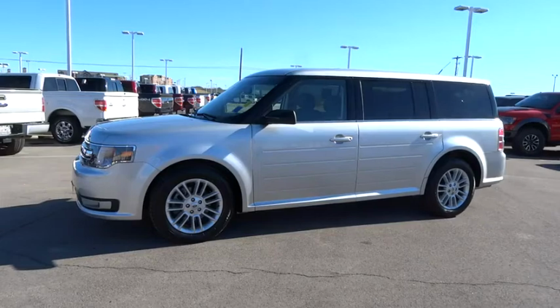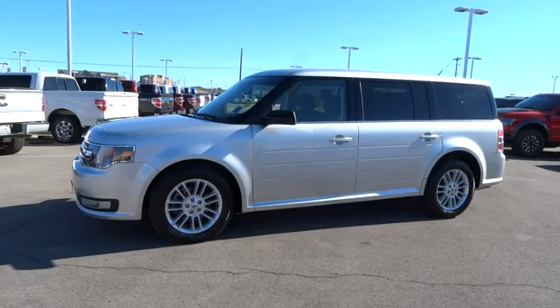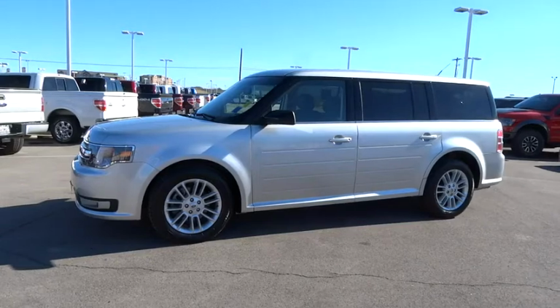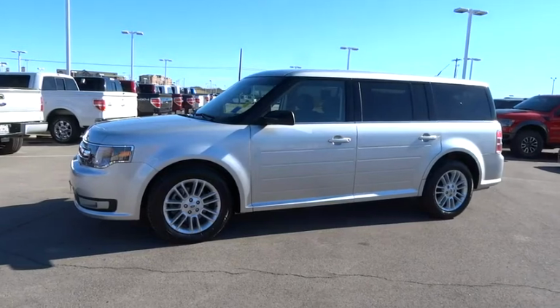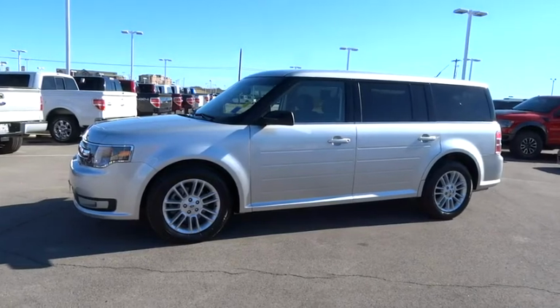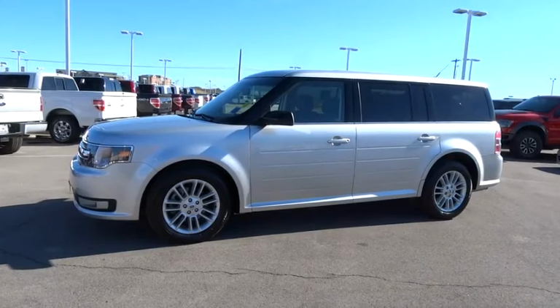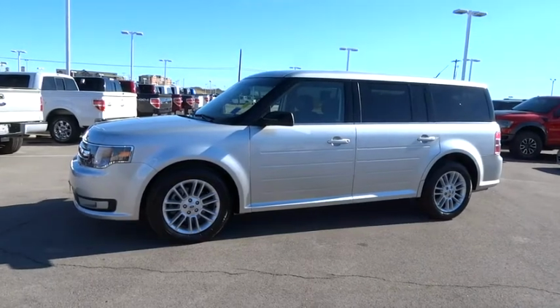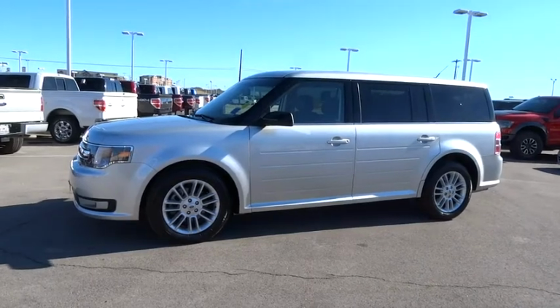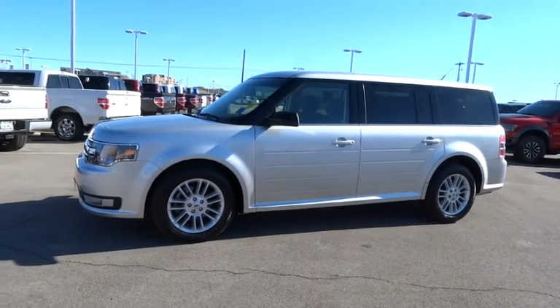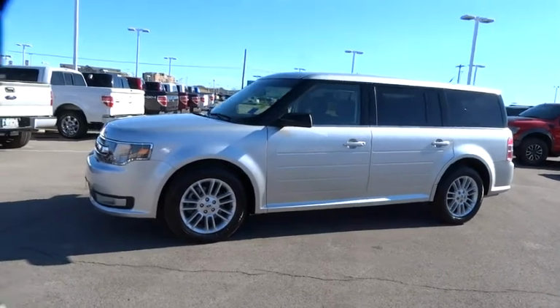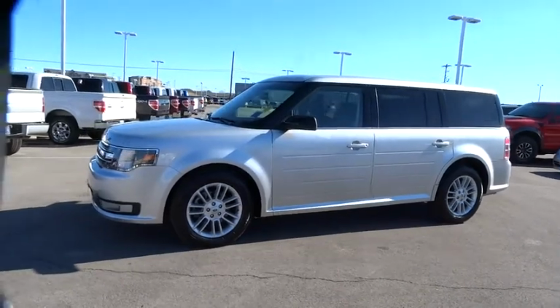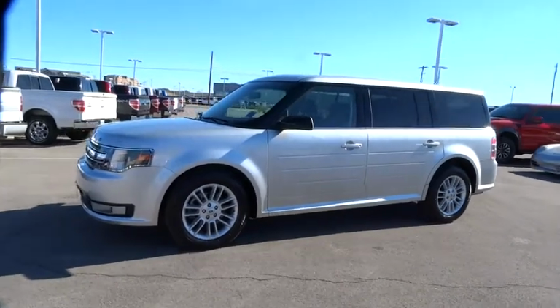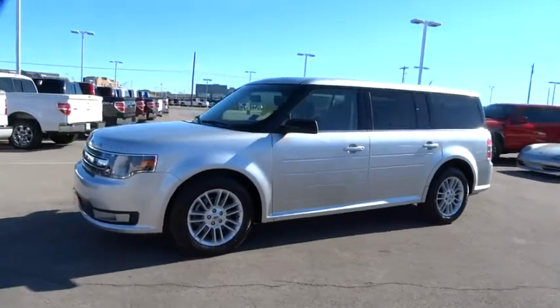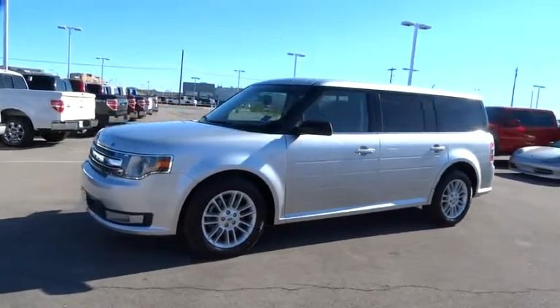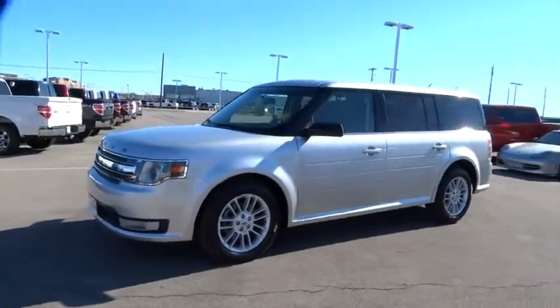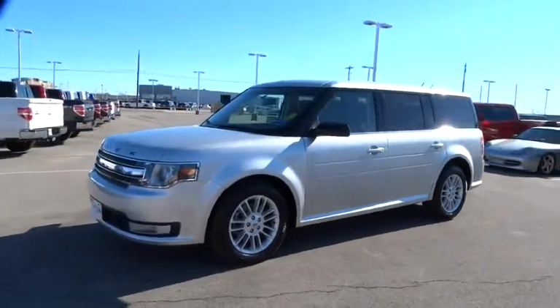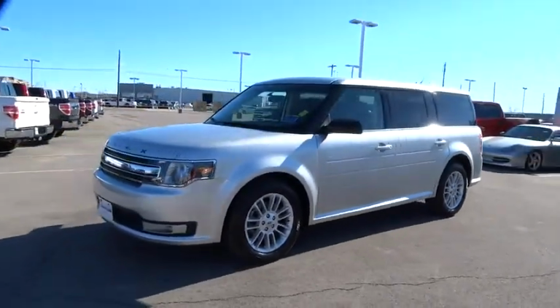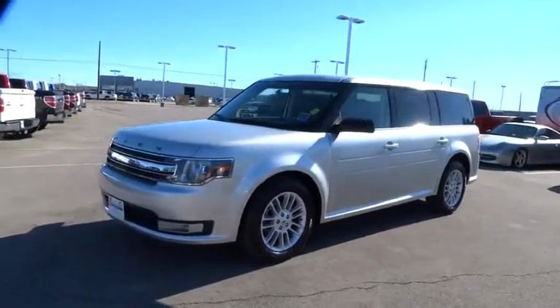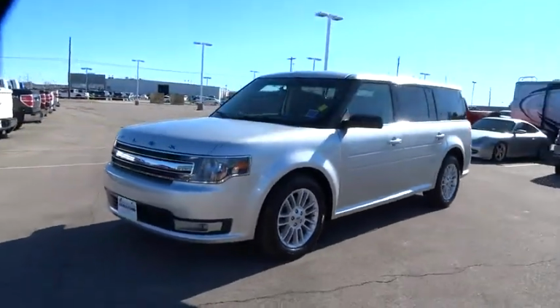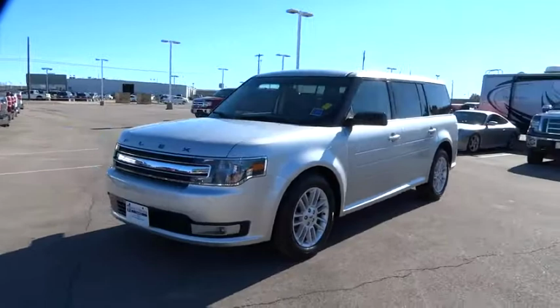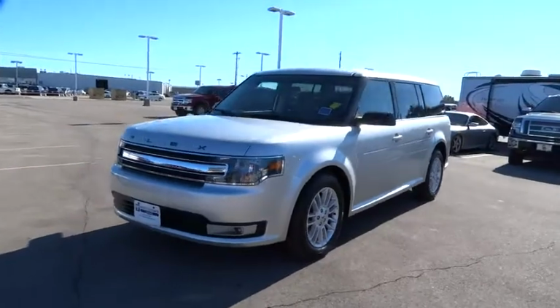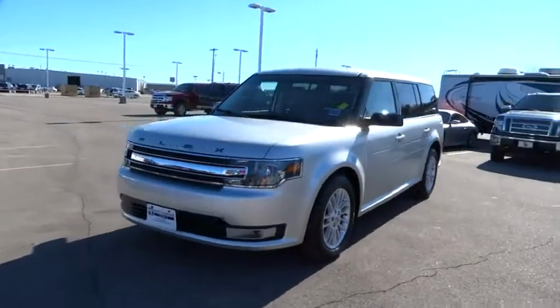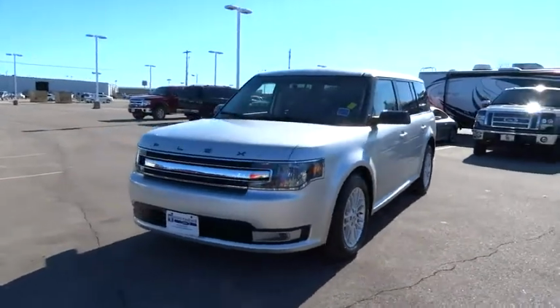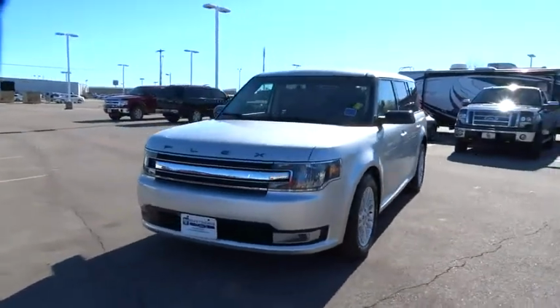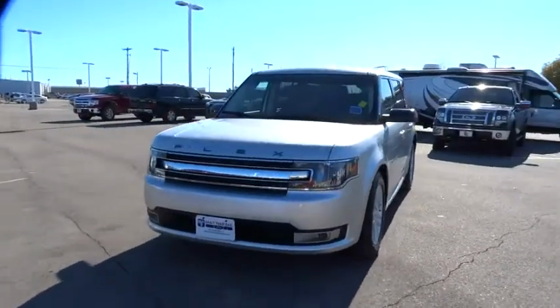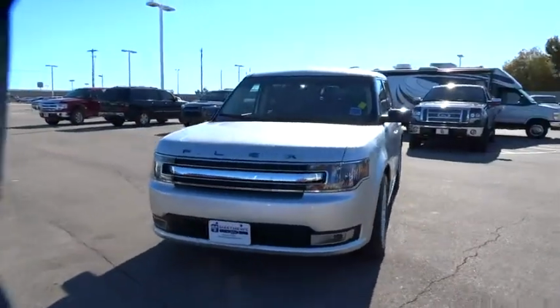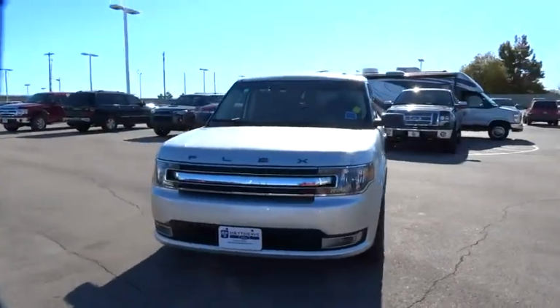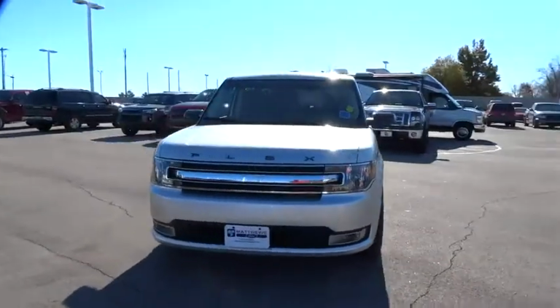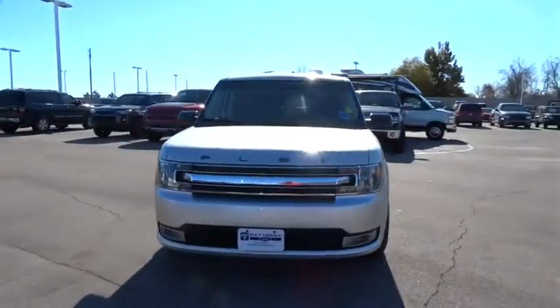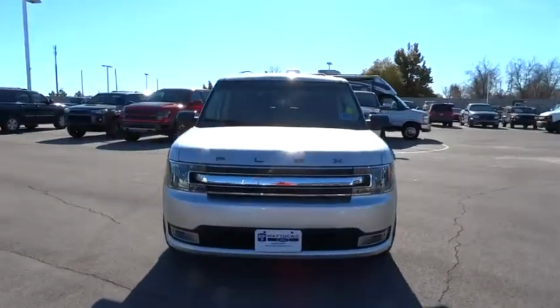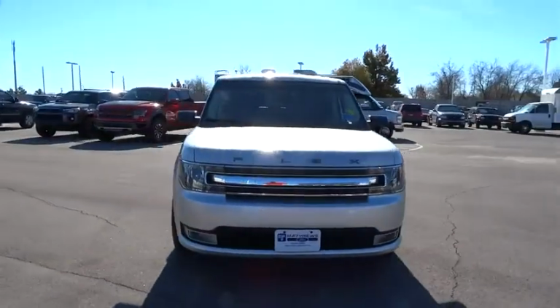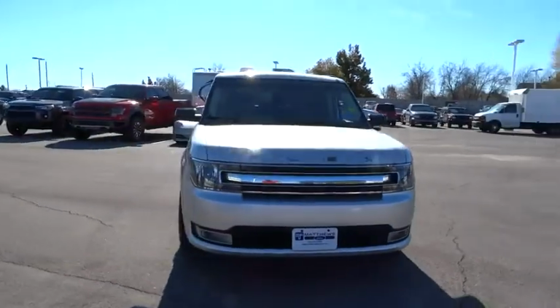The 2013 Flex. Flex isn't just exciting to look at, it's exciting to drive. It hunkers down, puts a limit on lean.